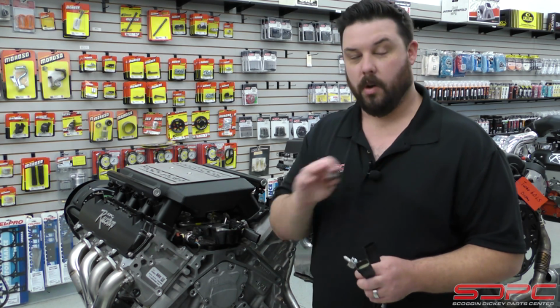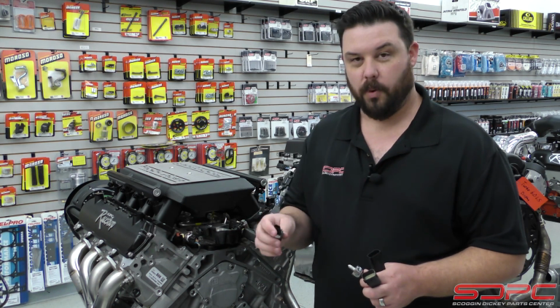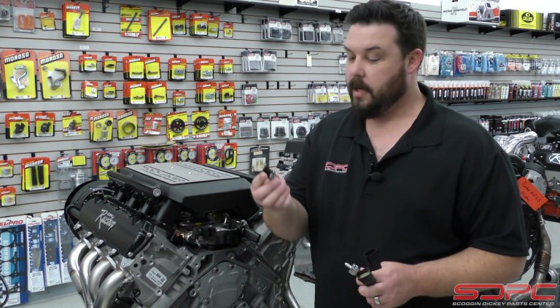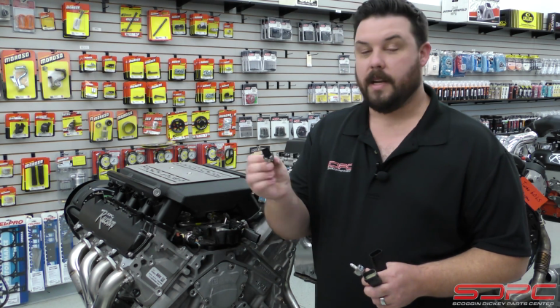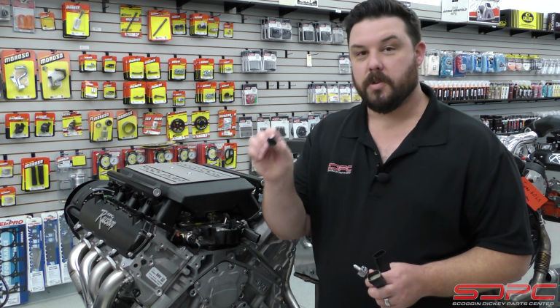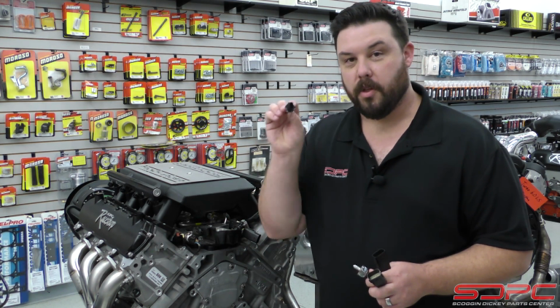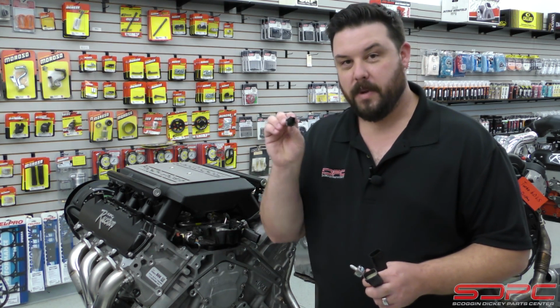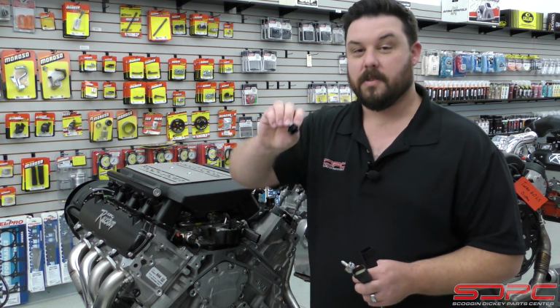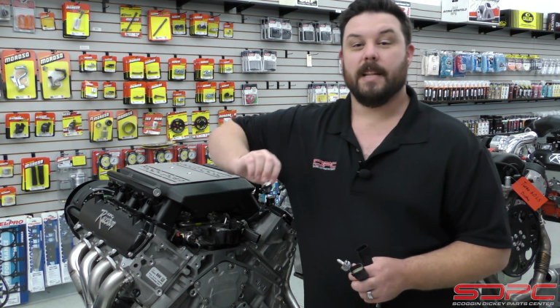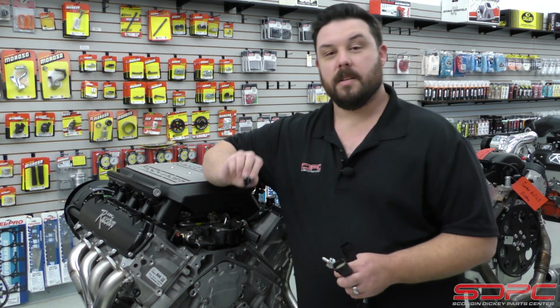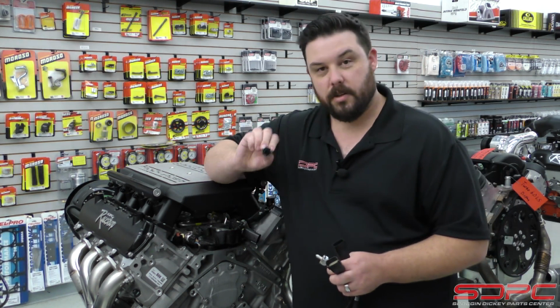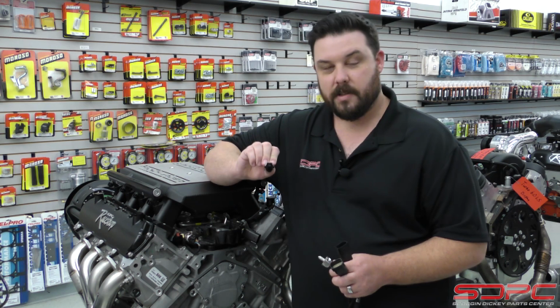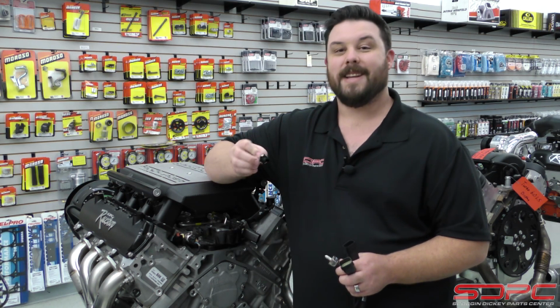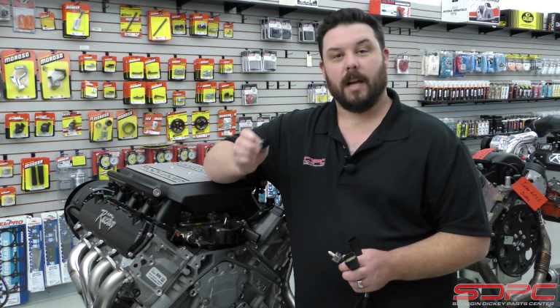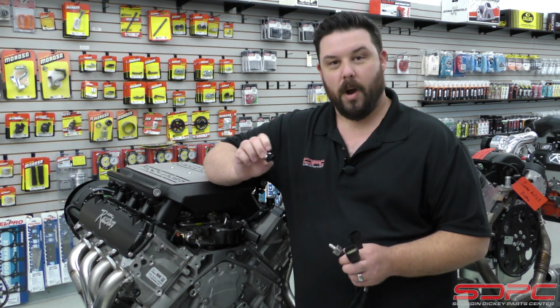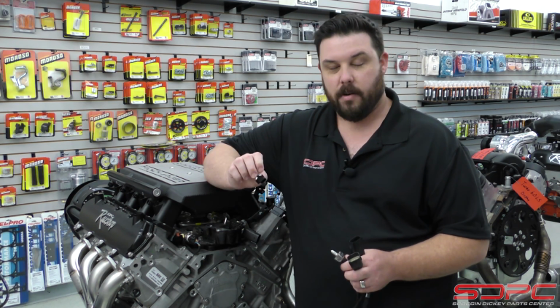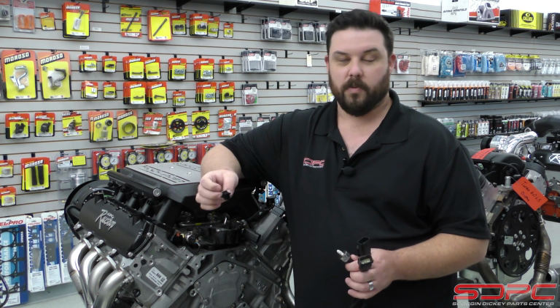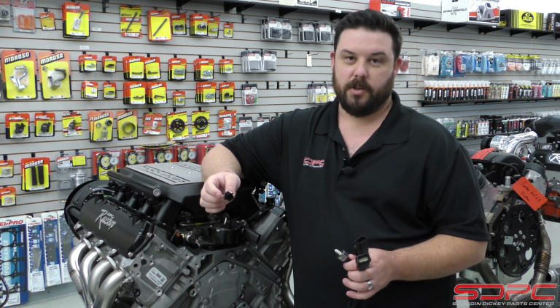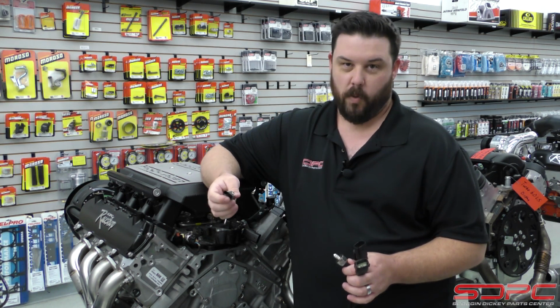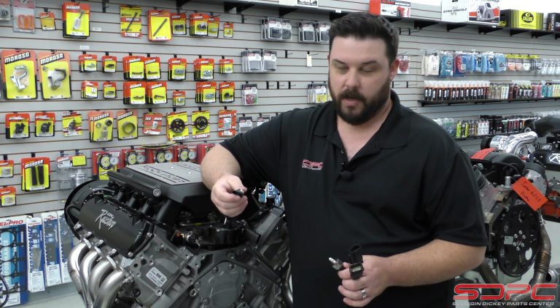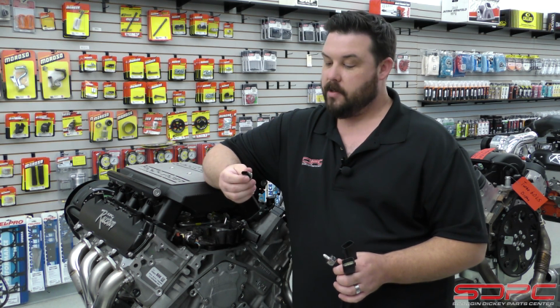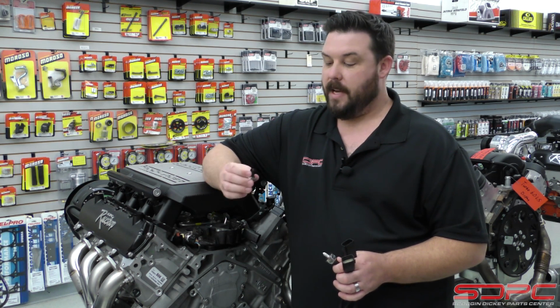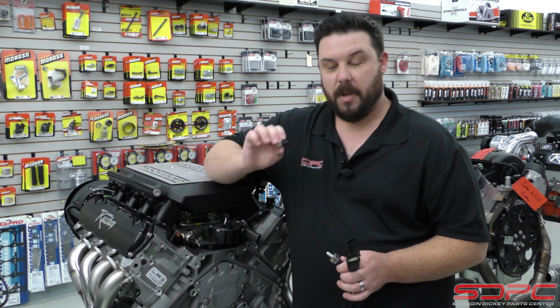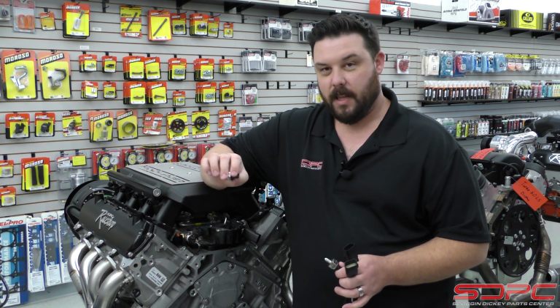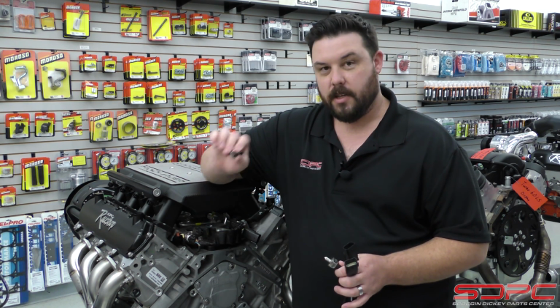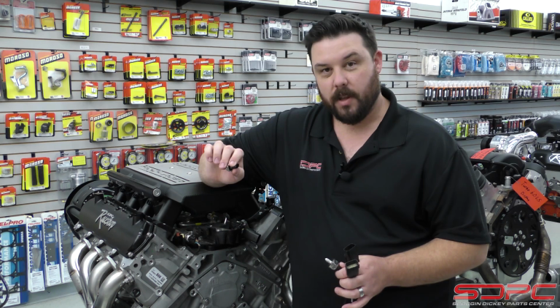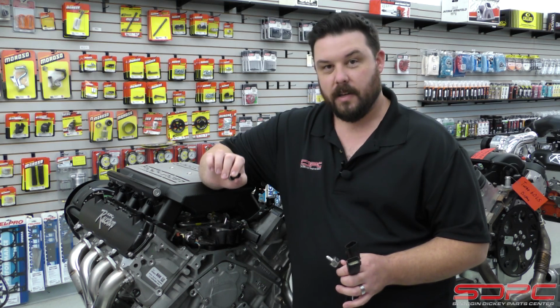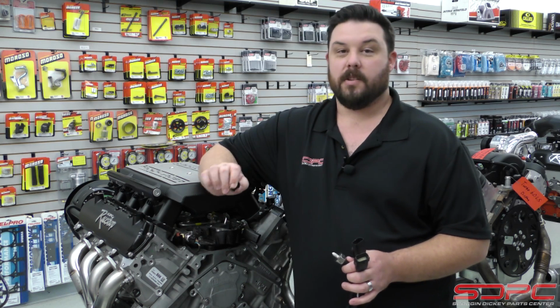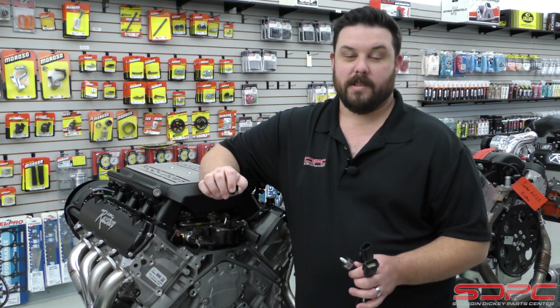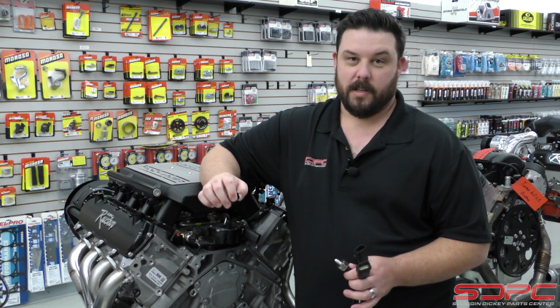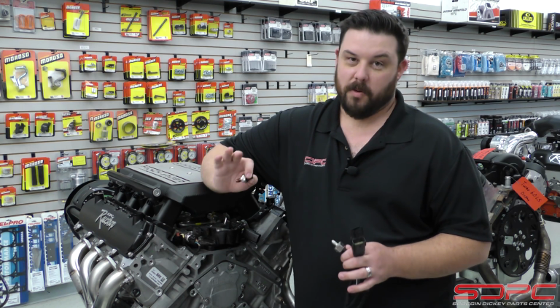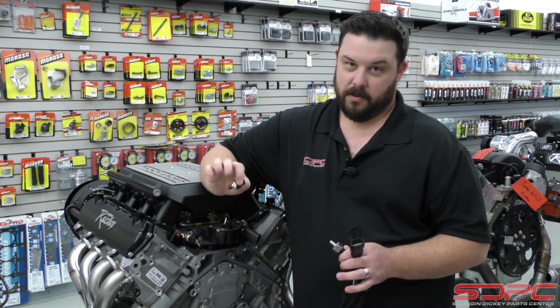In 2017, across the board, they did go to the 3-pin sensor. This is a digital sensor — it is slightly more accurate, which is the reason that GM went to it. So it is a benefit that they did go to this in the 2017 and newer vehicles.